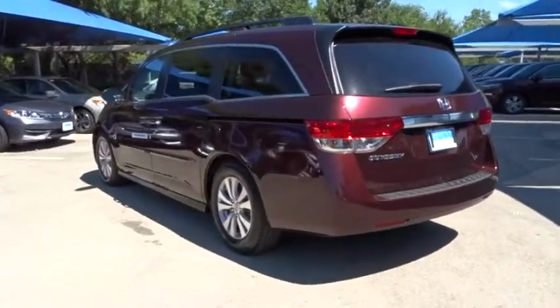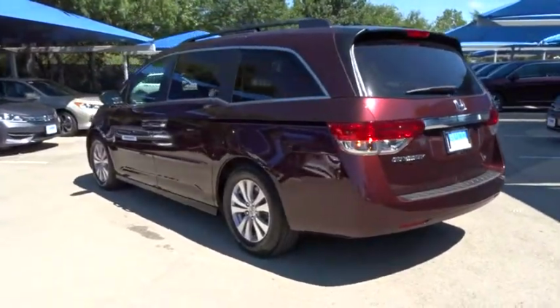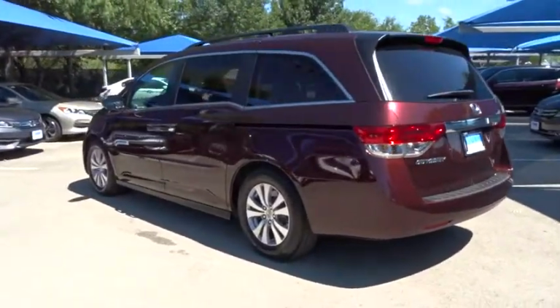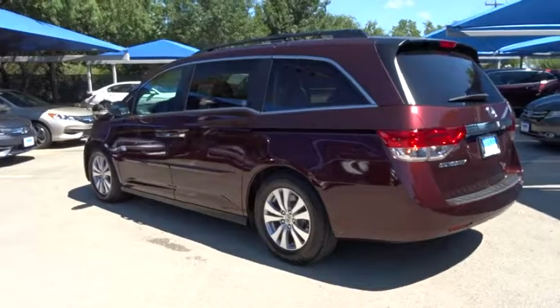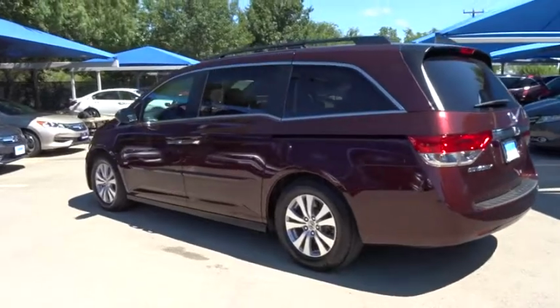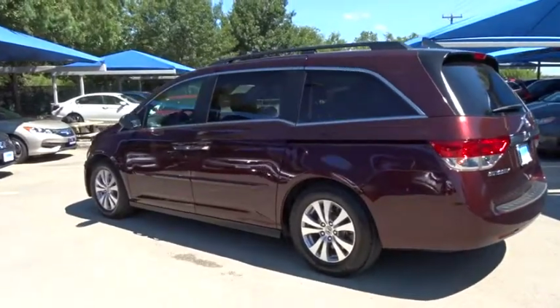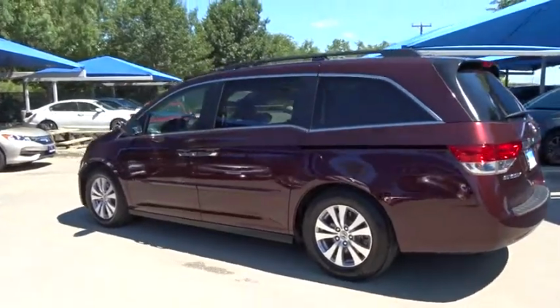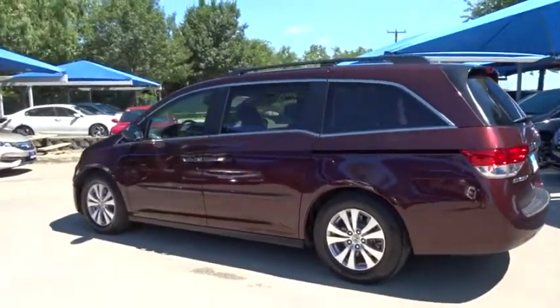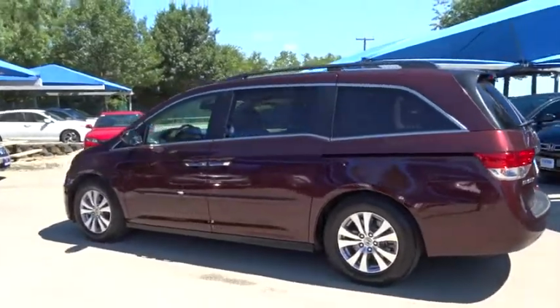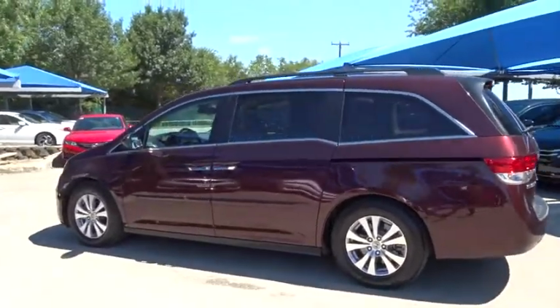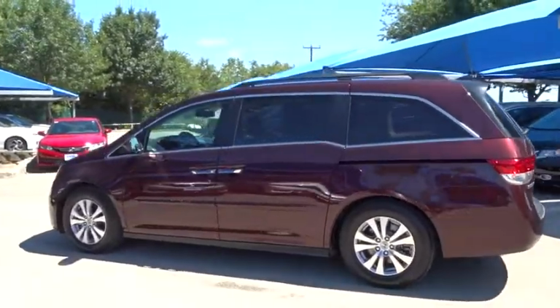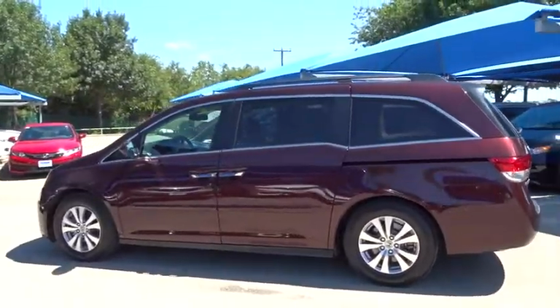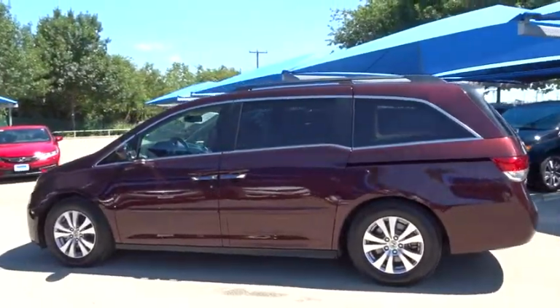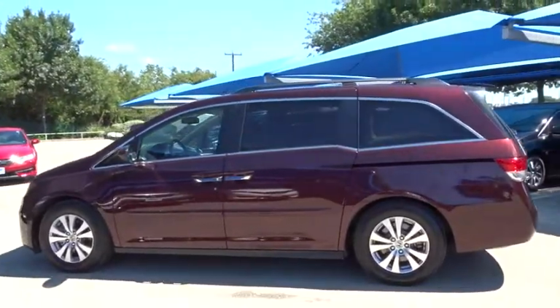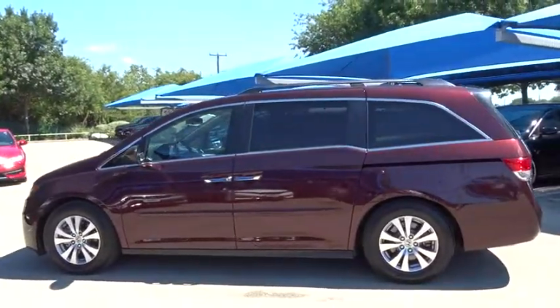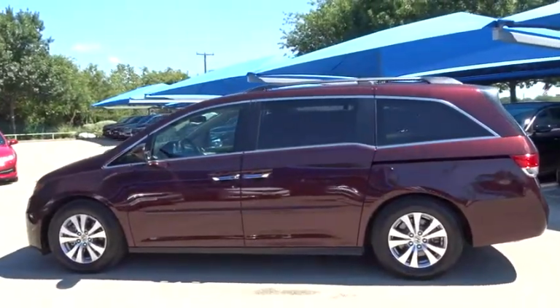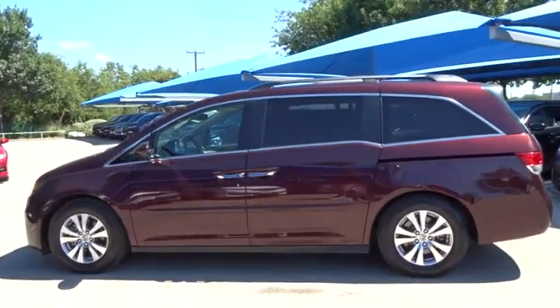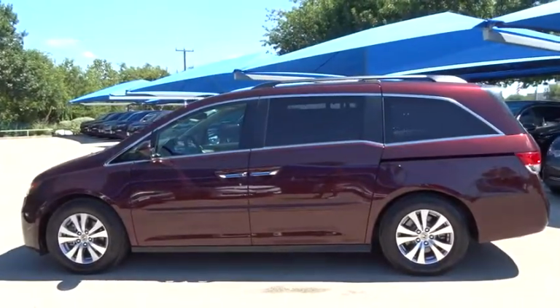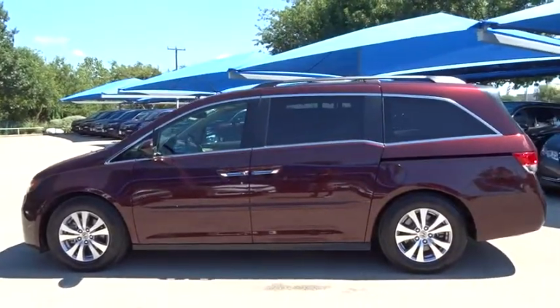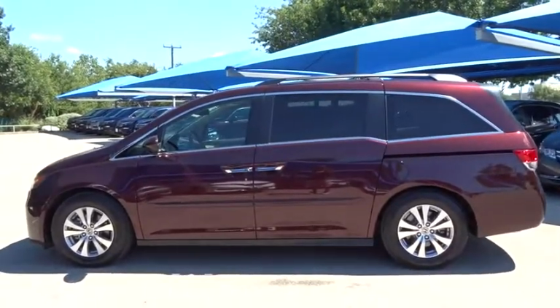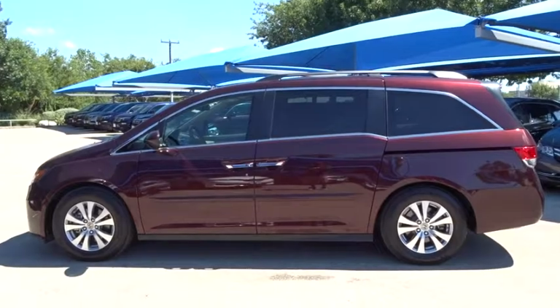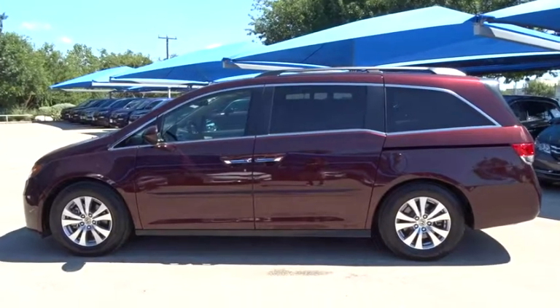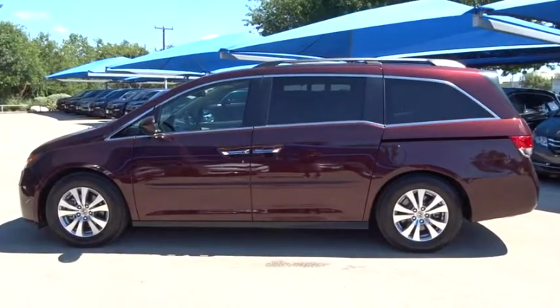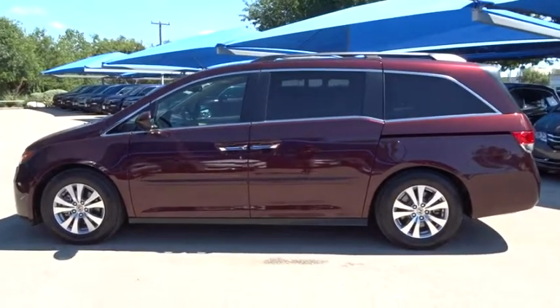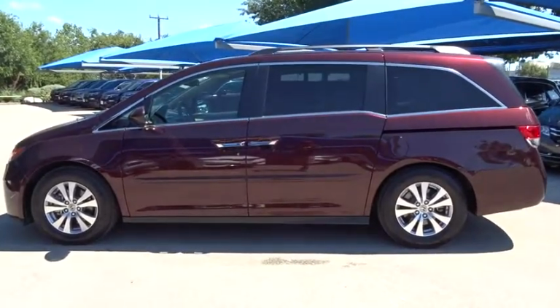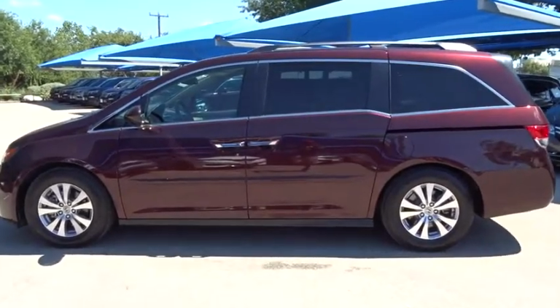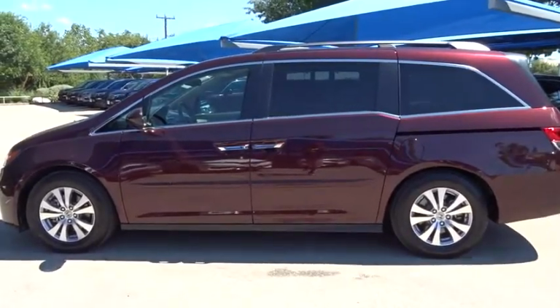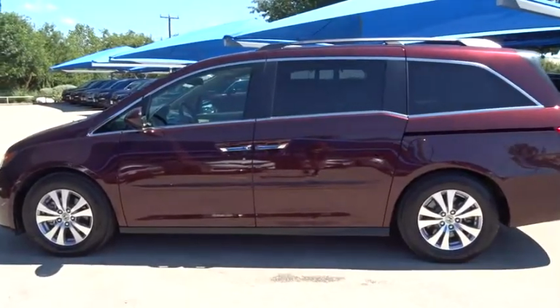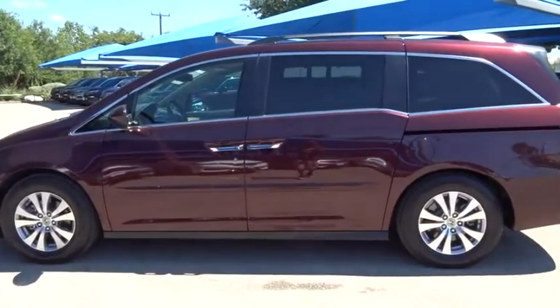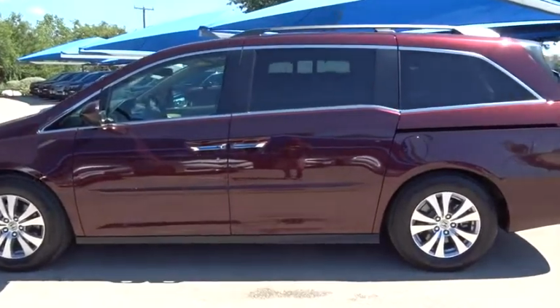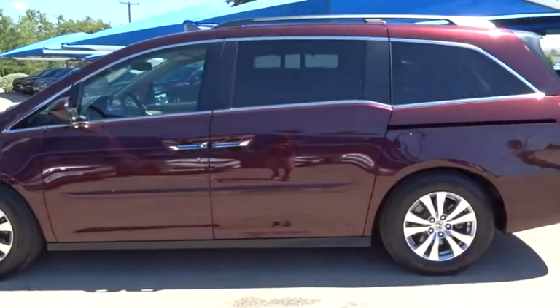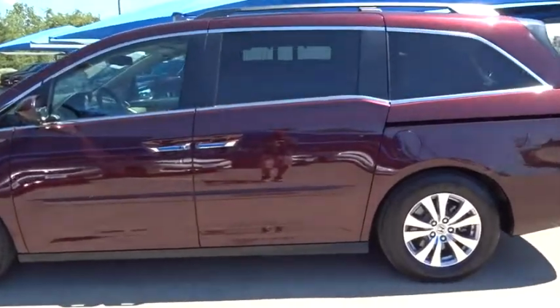Power liftgate, backup camera, anti-lock braking system, lane departure warning, Bluetooth, moonroof, leather-wrapped steering wheel, power steering, adjustable steering wheel.